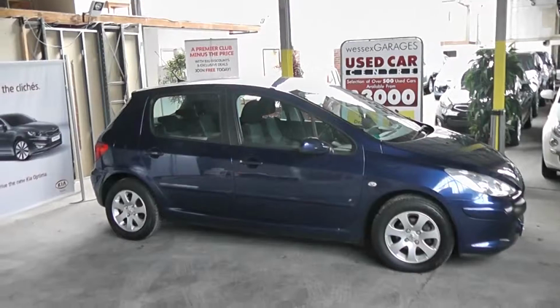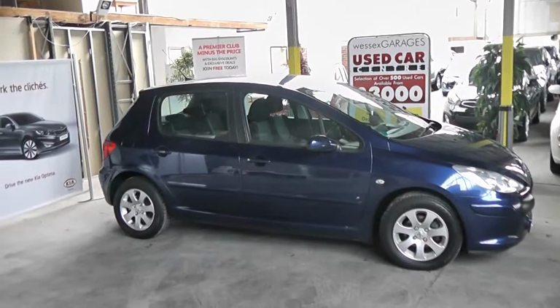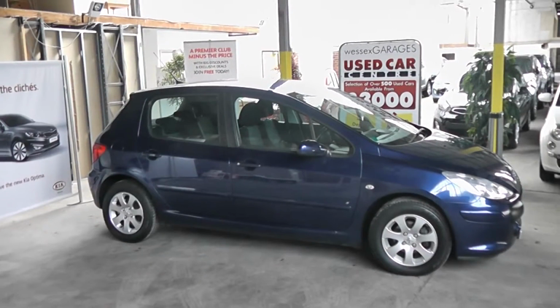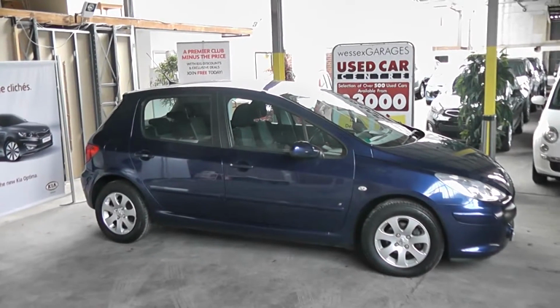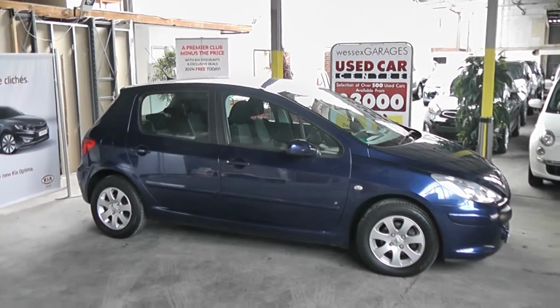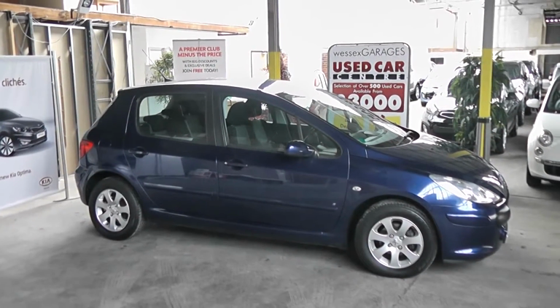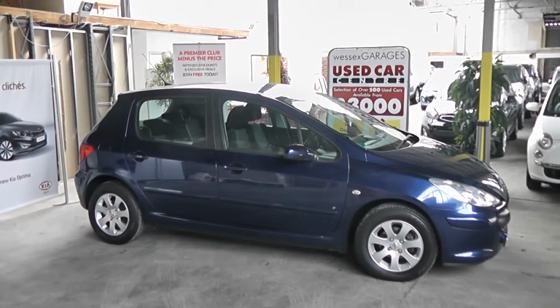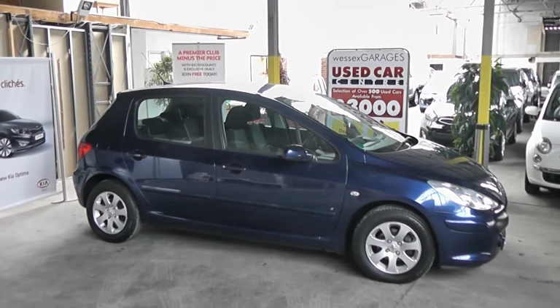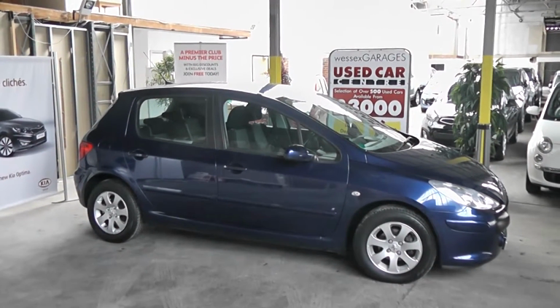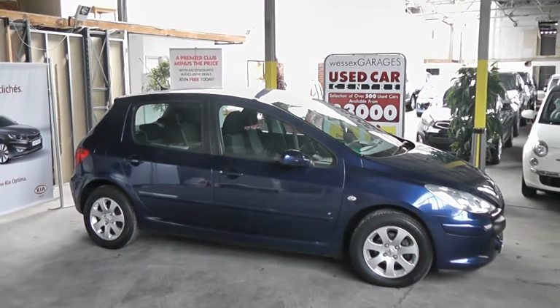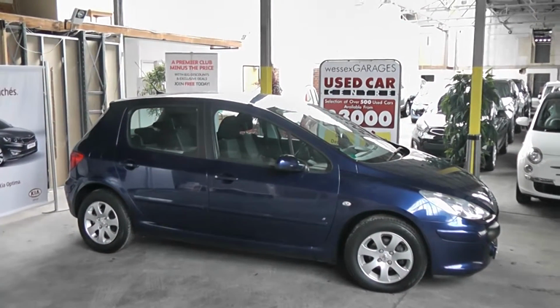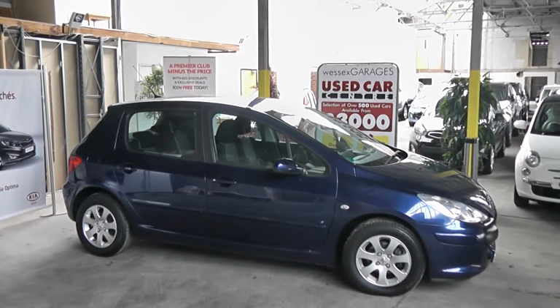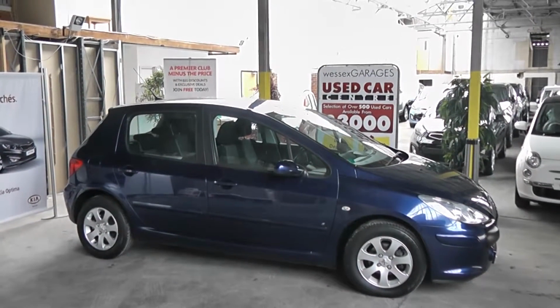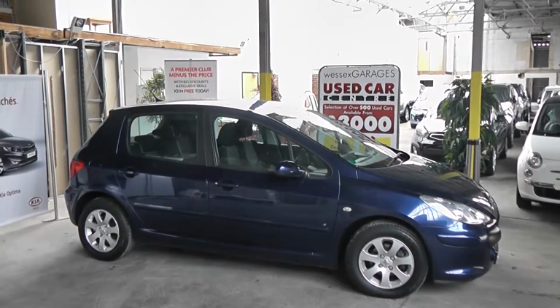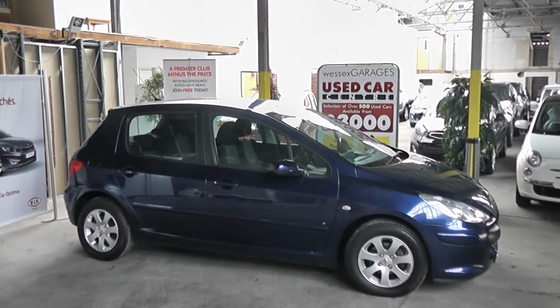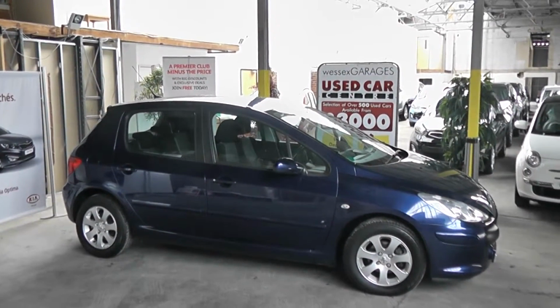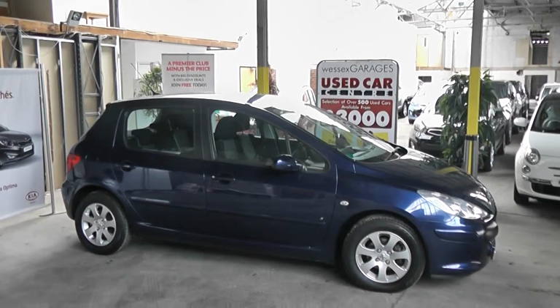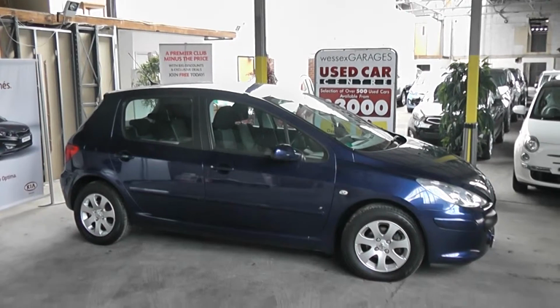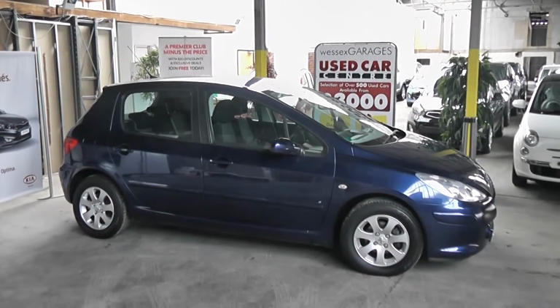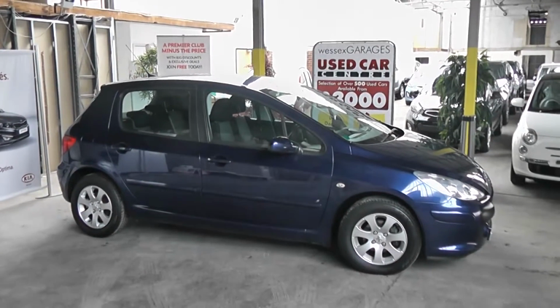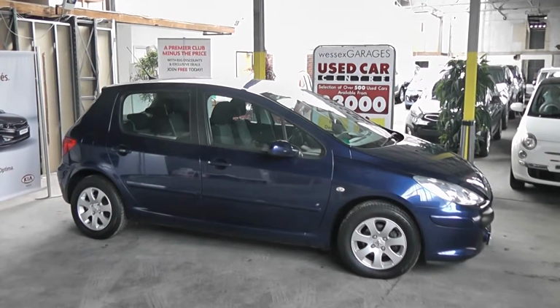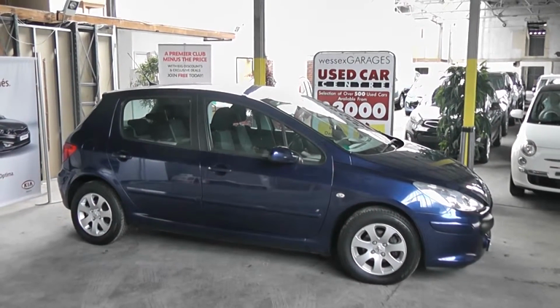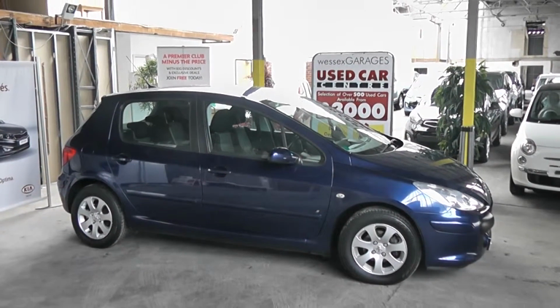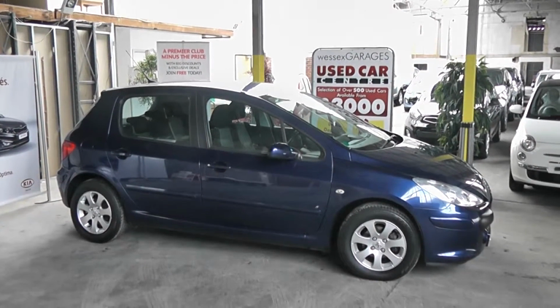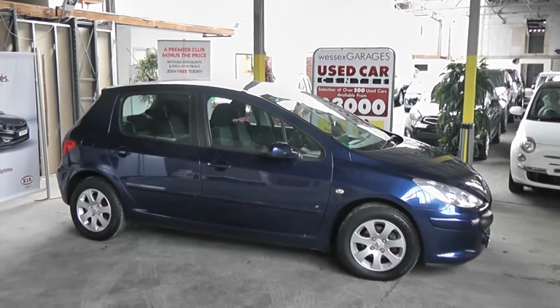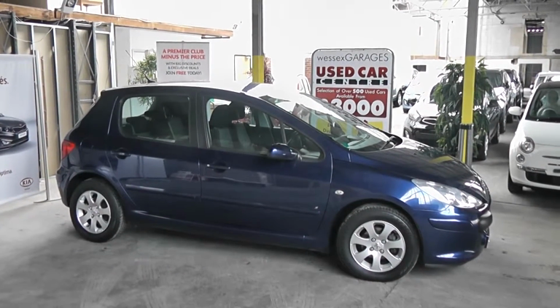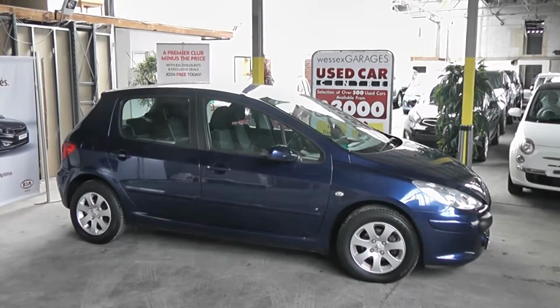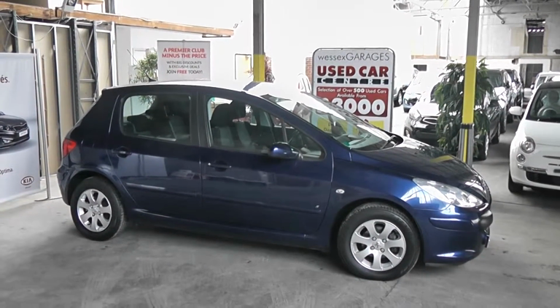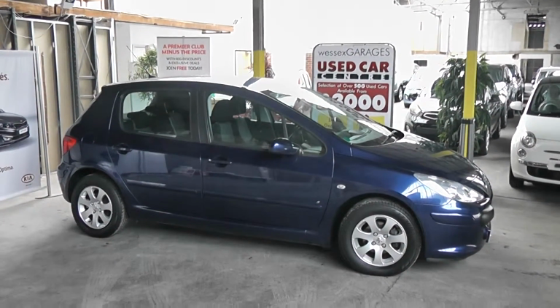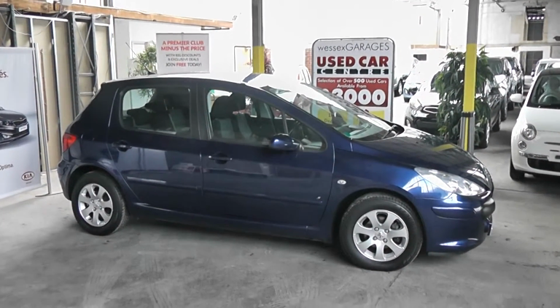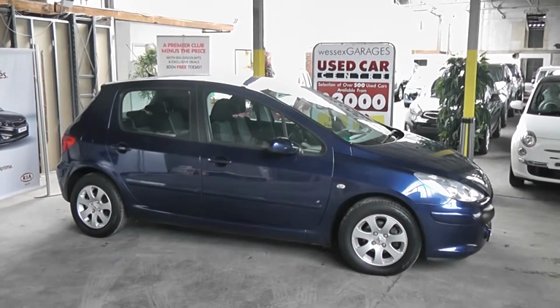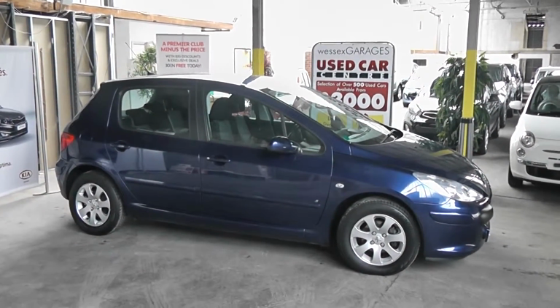Hi and welcome to Wessex Garages Gloucester. The car we are looking at today is a Peugeot 307S. The car has a 1.6 petrol engine in it, it's a 5 door finish in a blue paint.